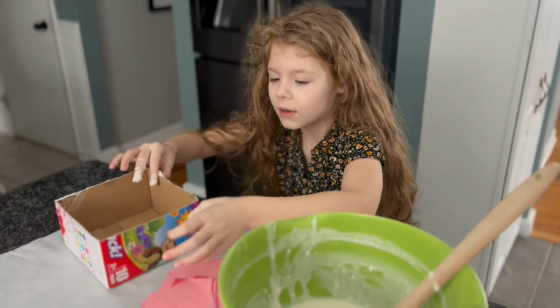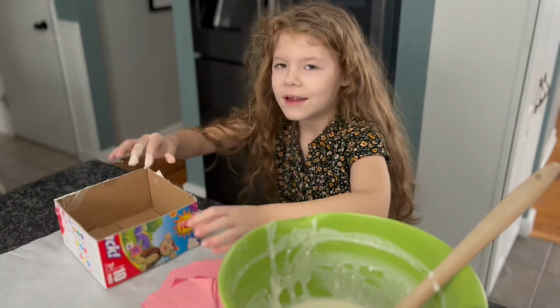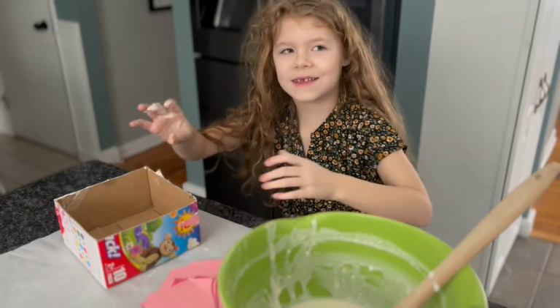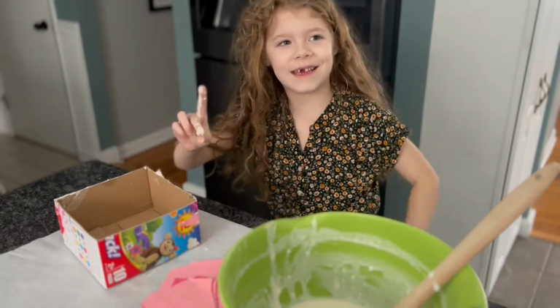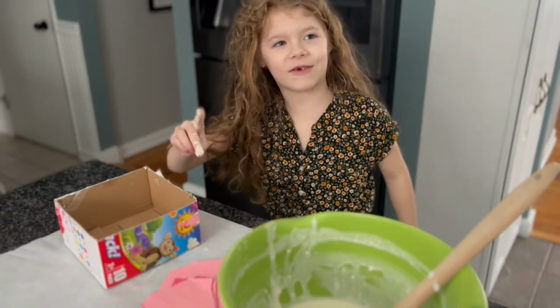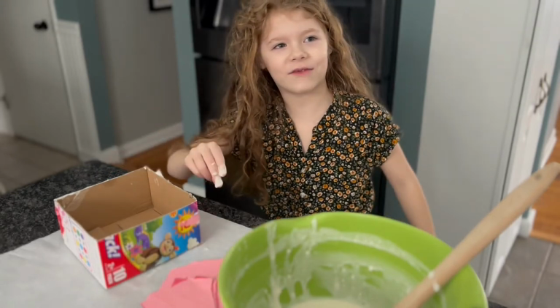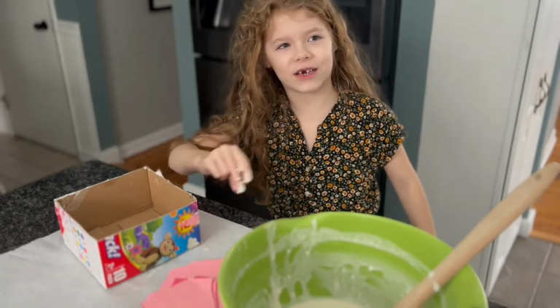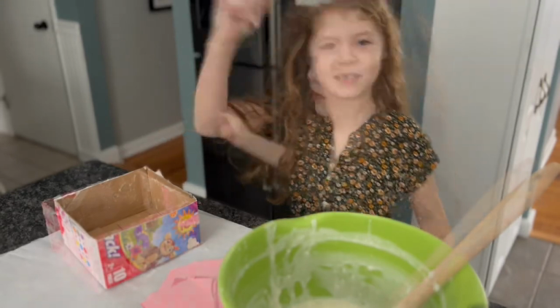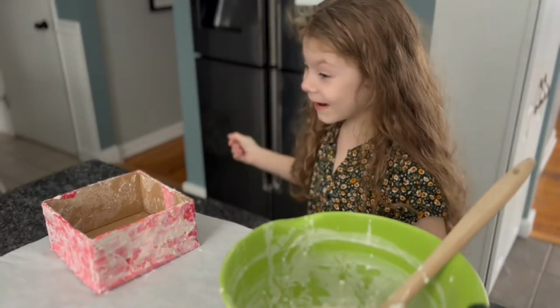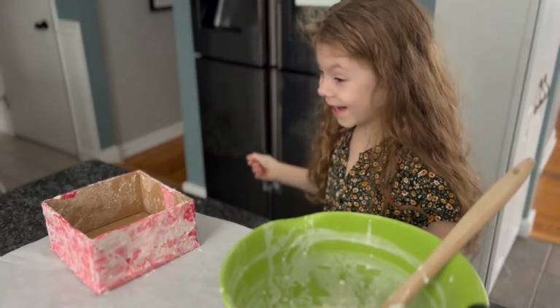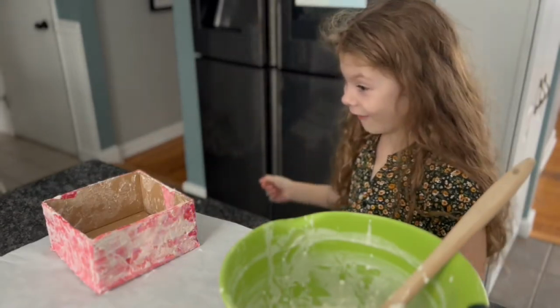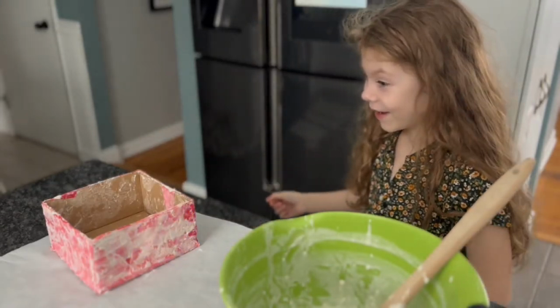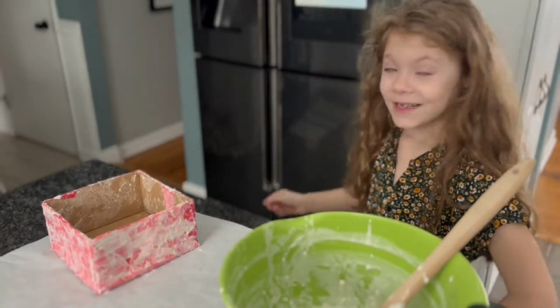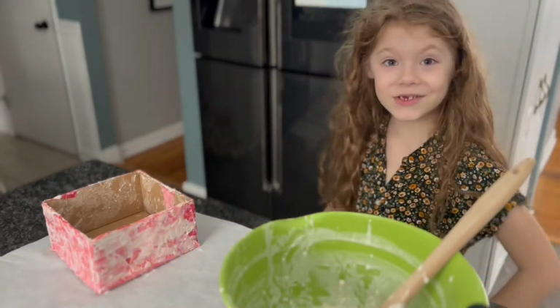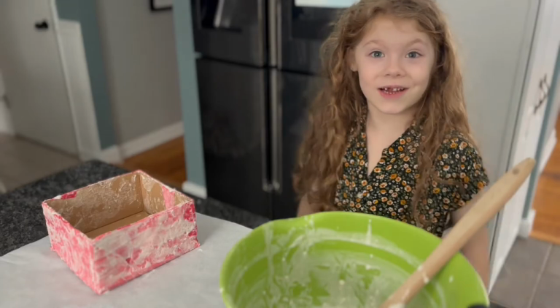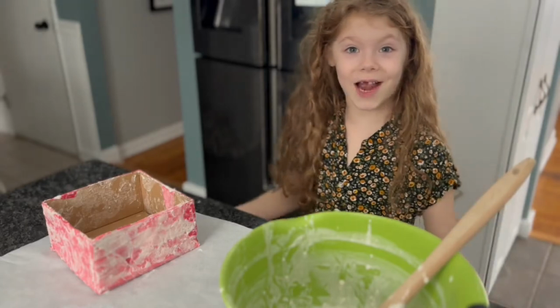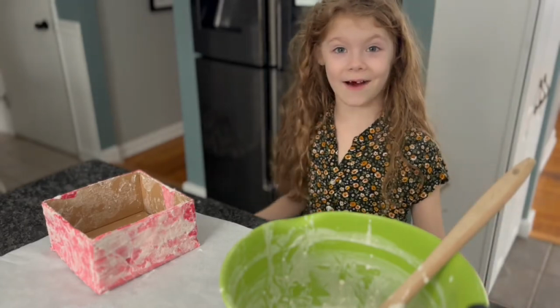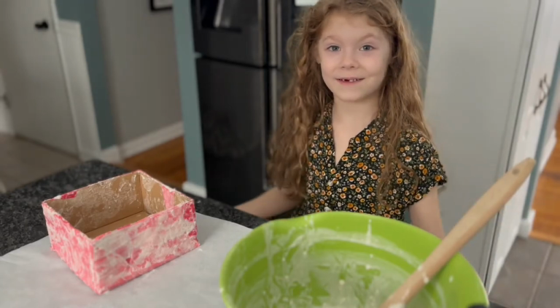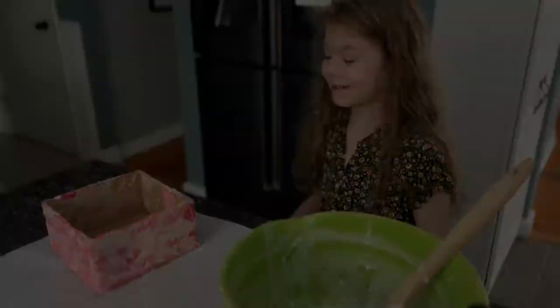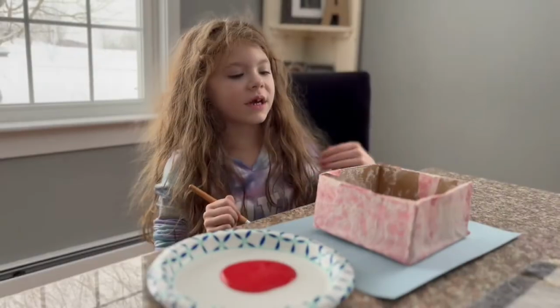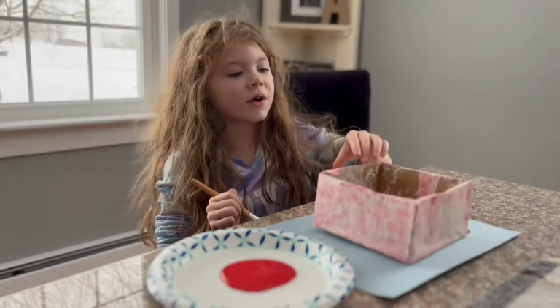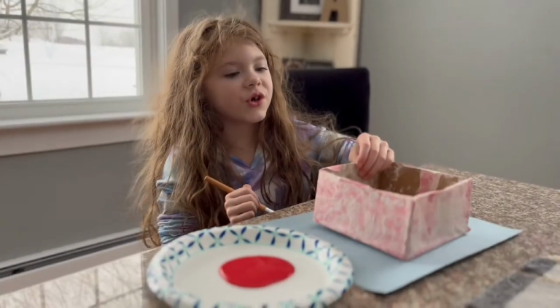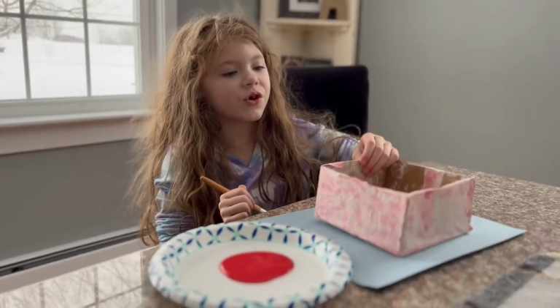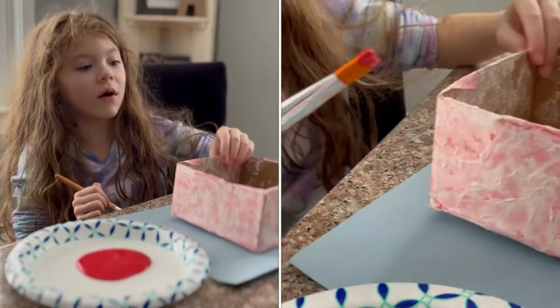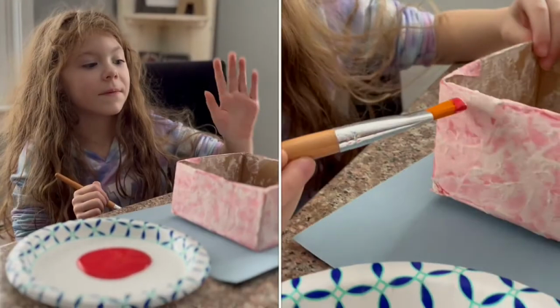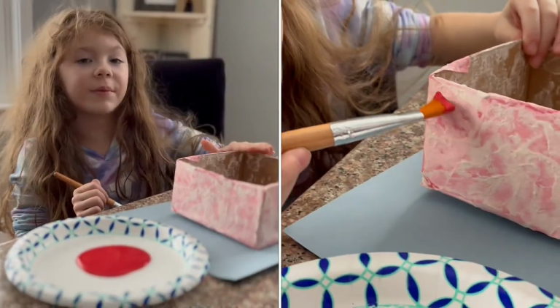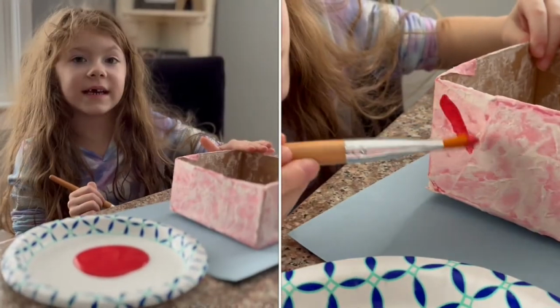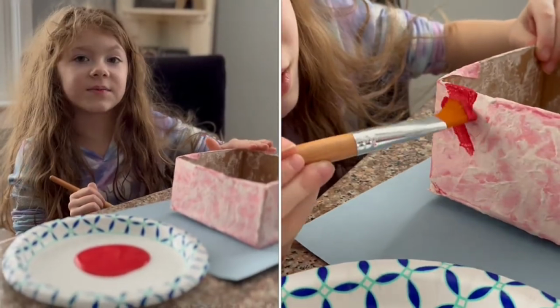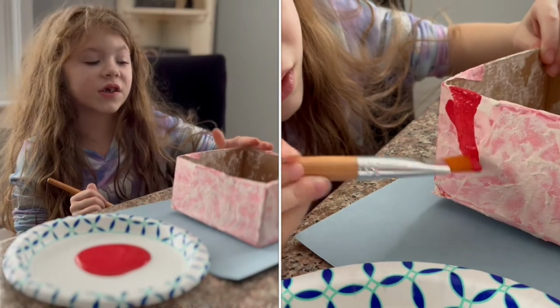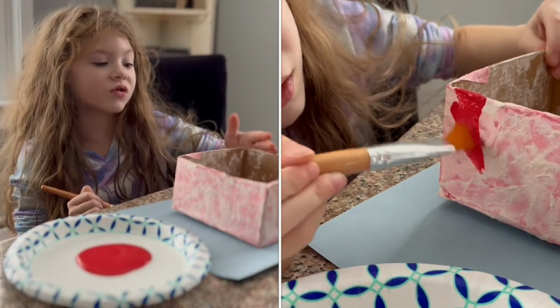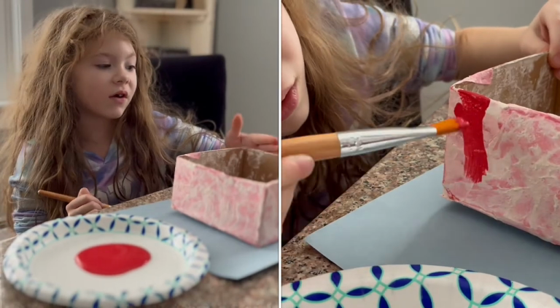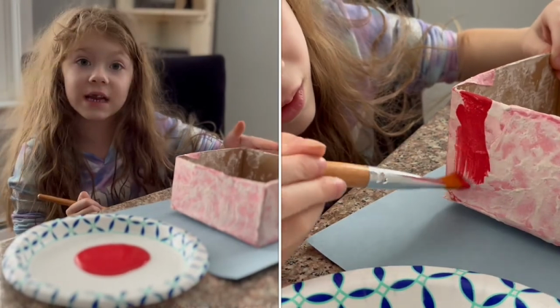This is taking forever. There we go! Let's just let it dry out. We are going to paint this because it dried overnight.